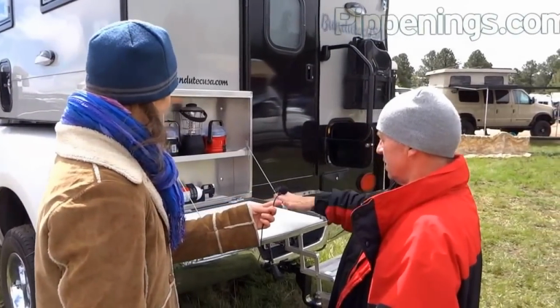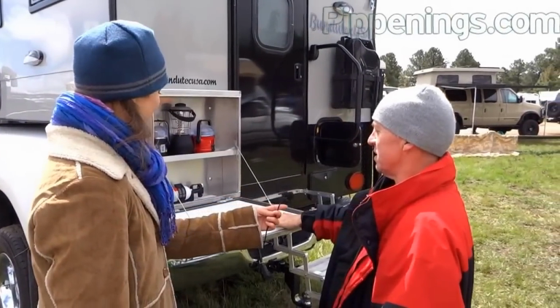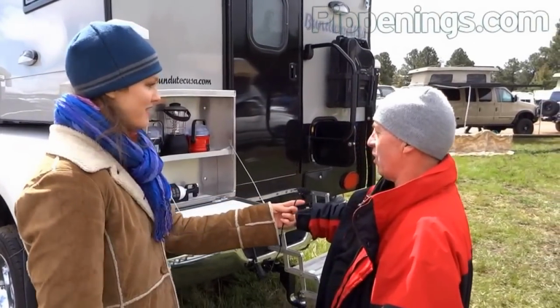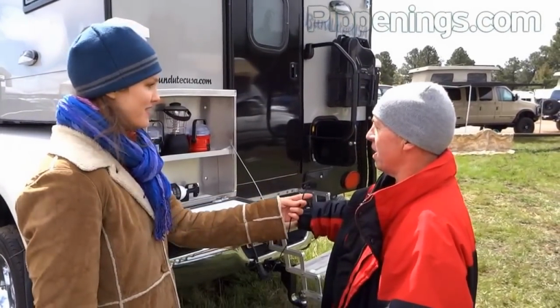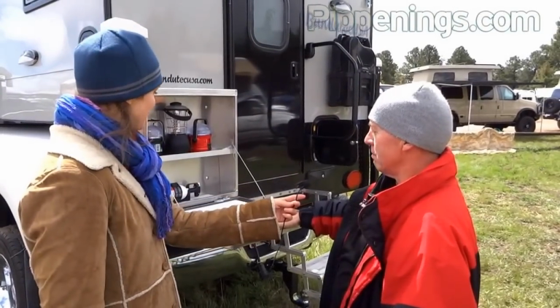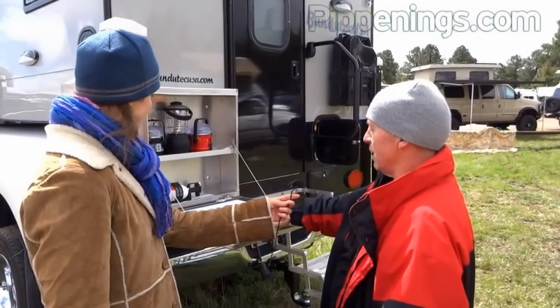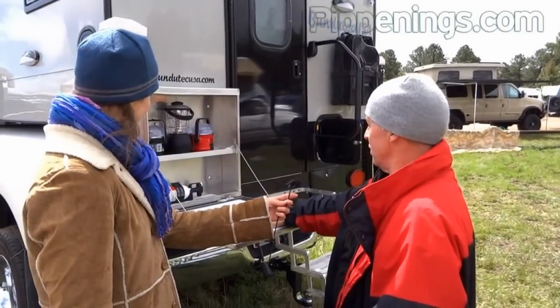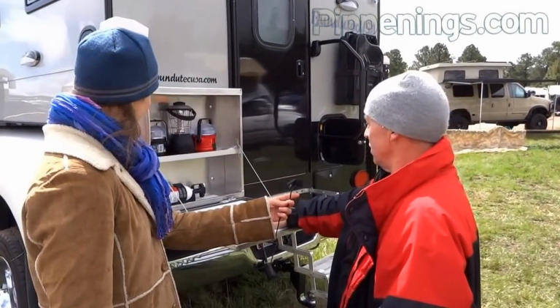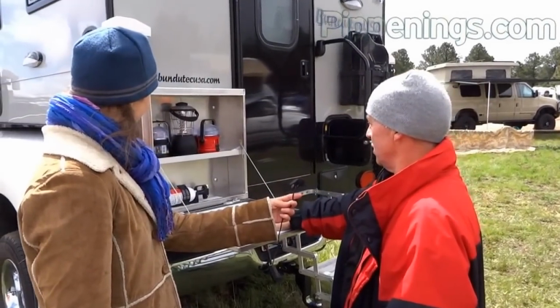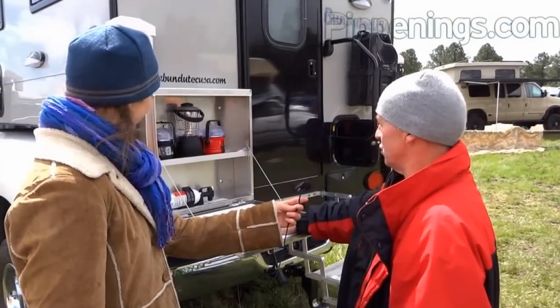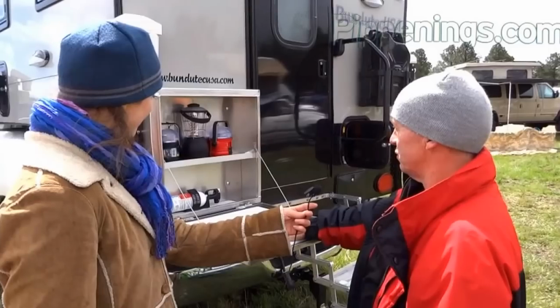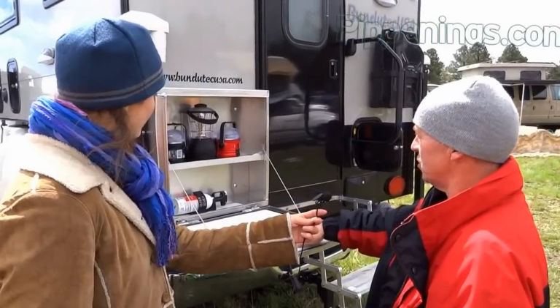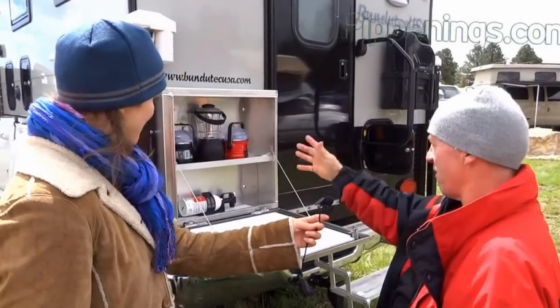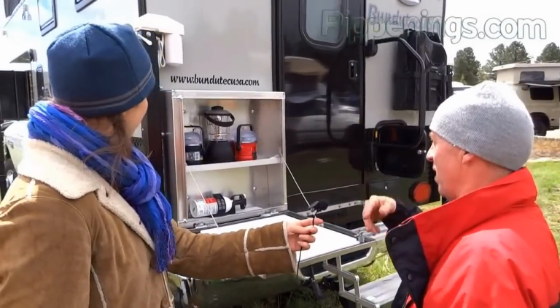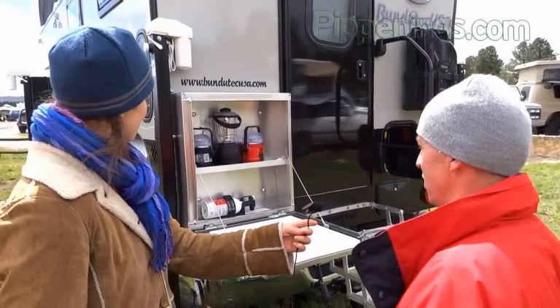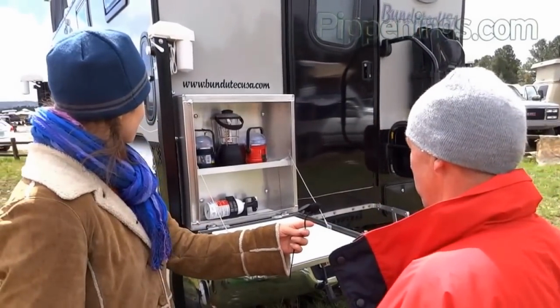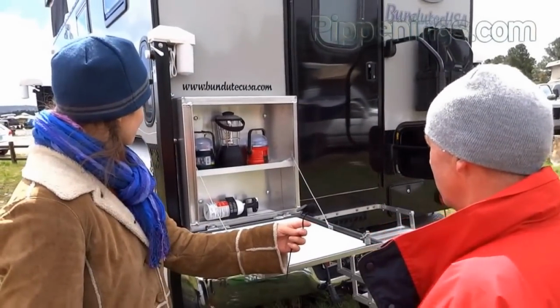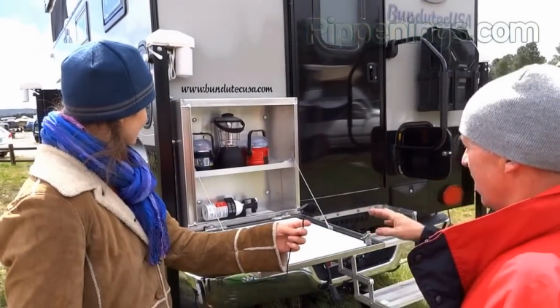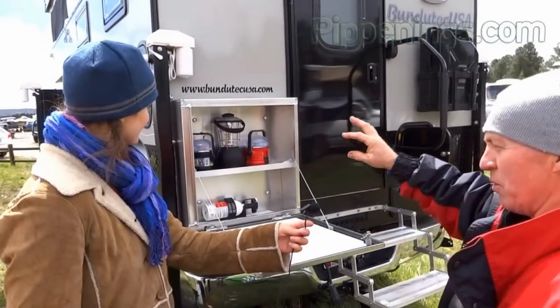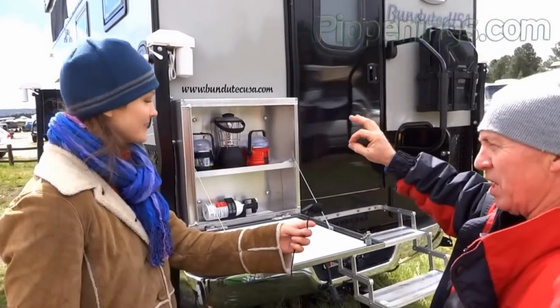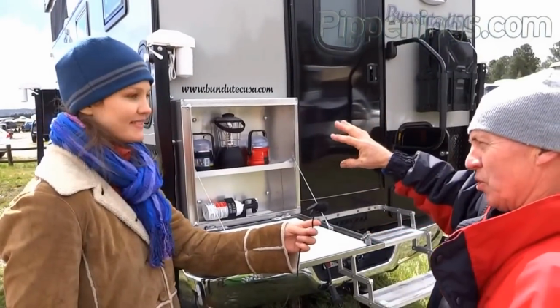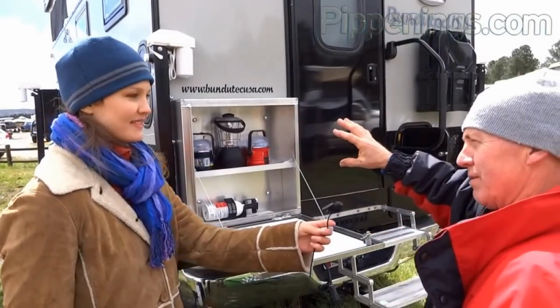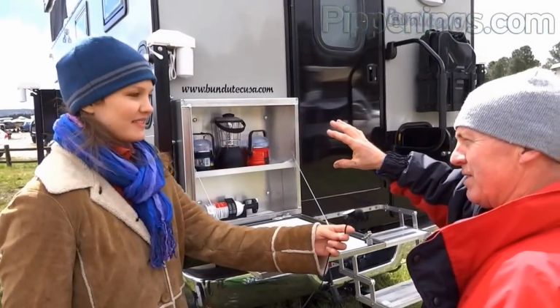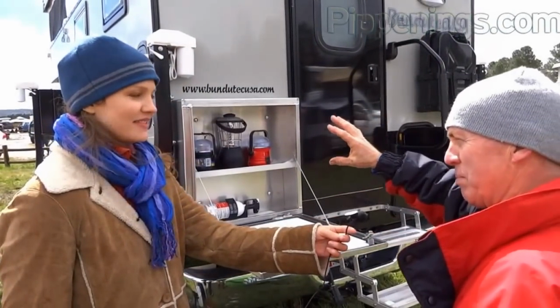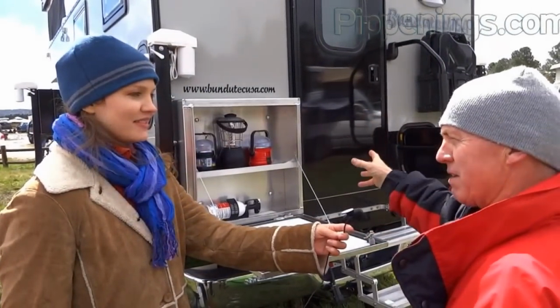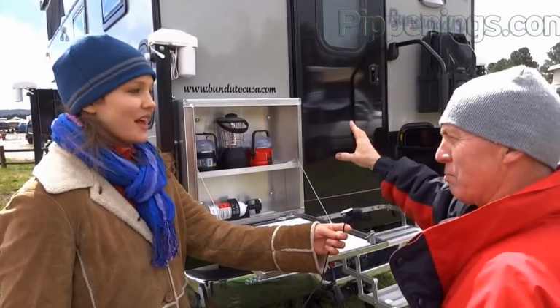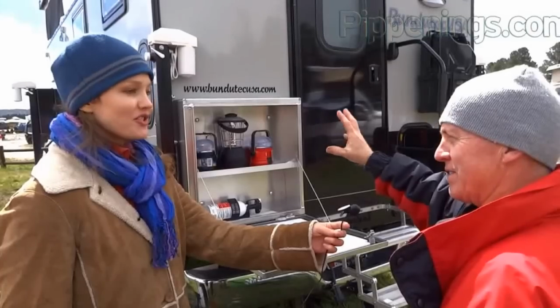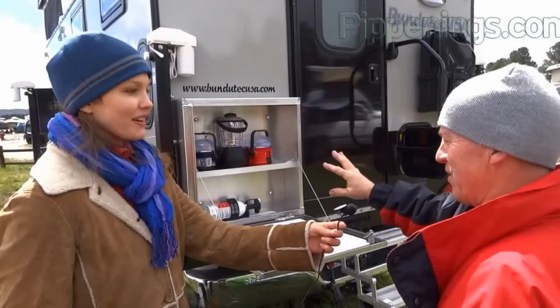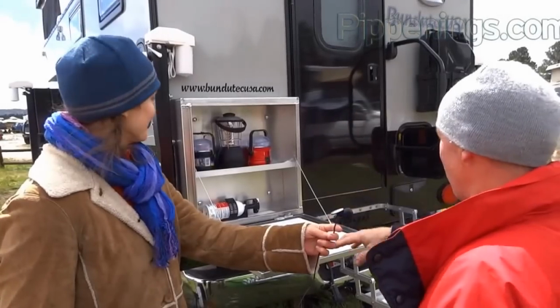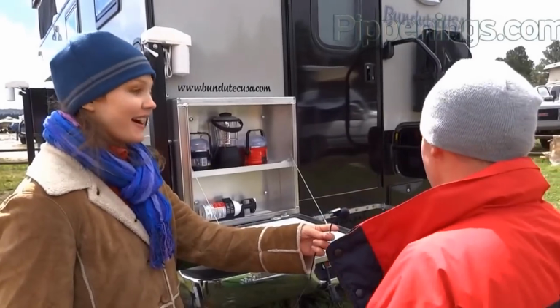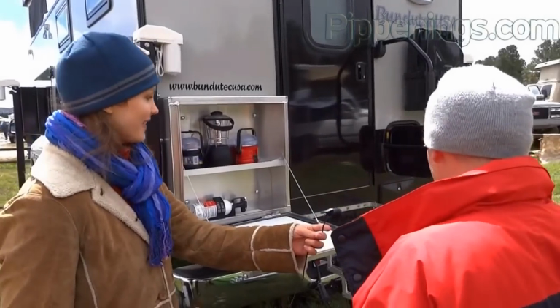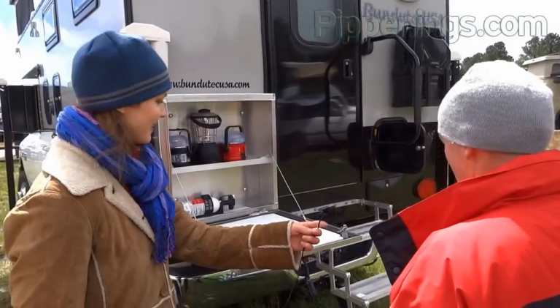There's an add-on shelf storage unit here. Lights are in there, but the plan is to rig it up as a picnic area so your plates and everything are right here and you stay outside.